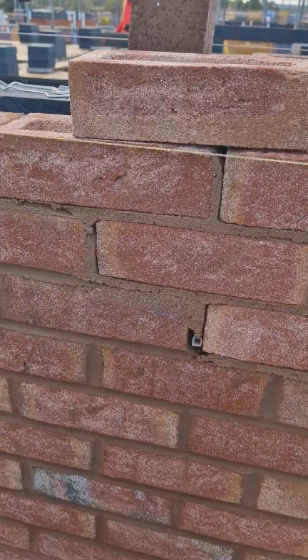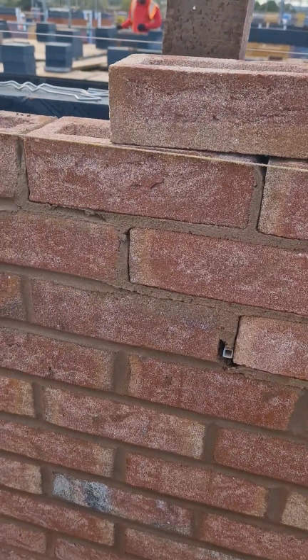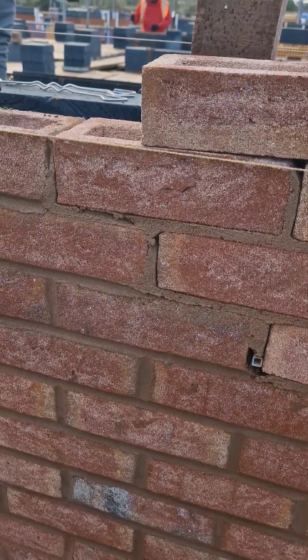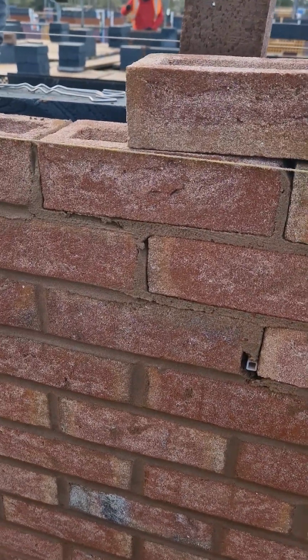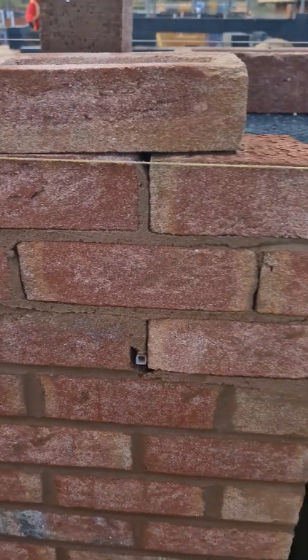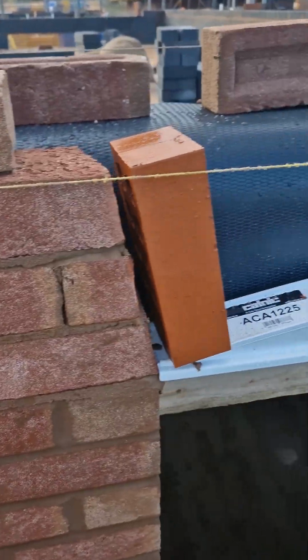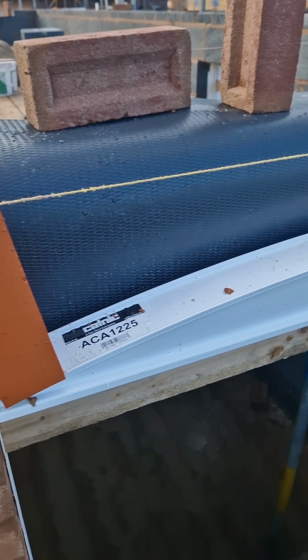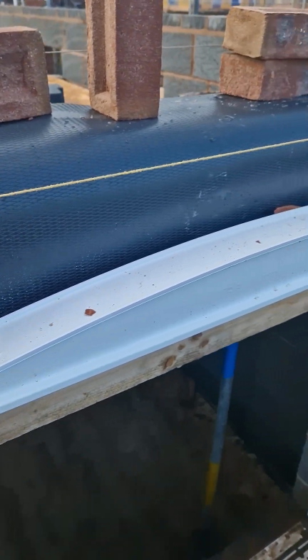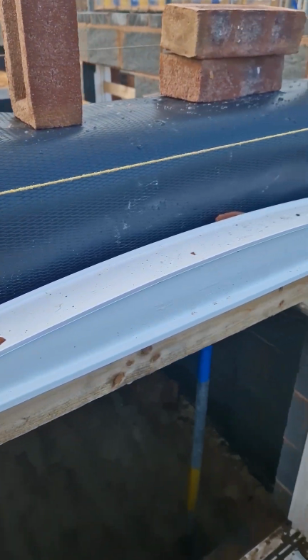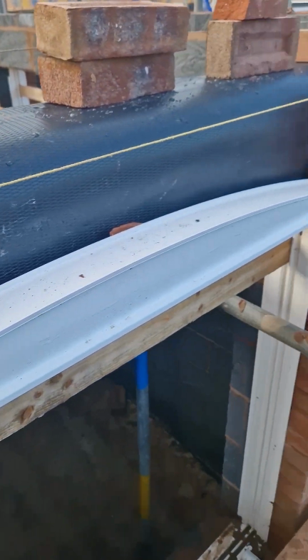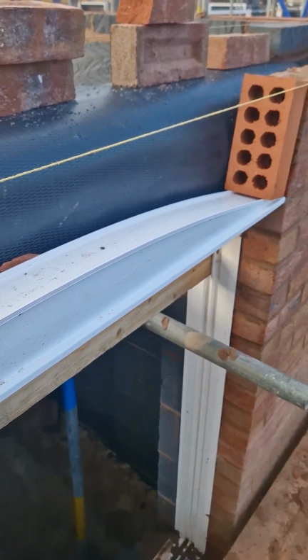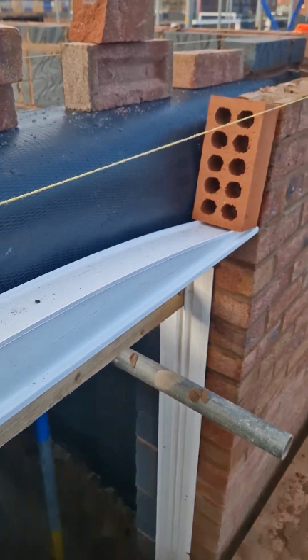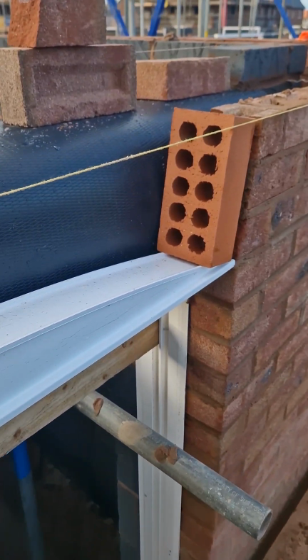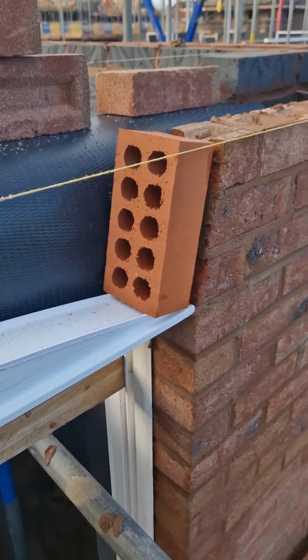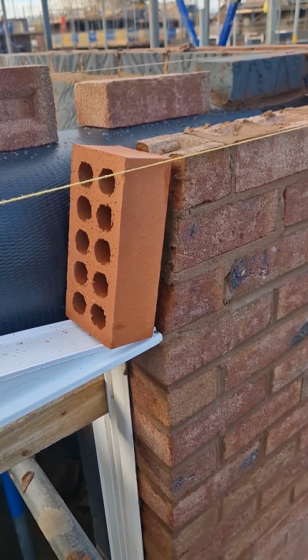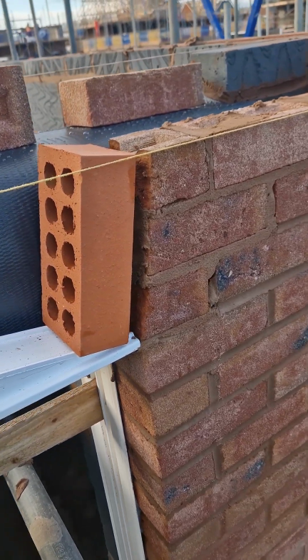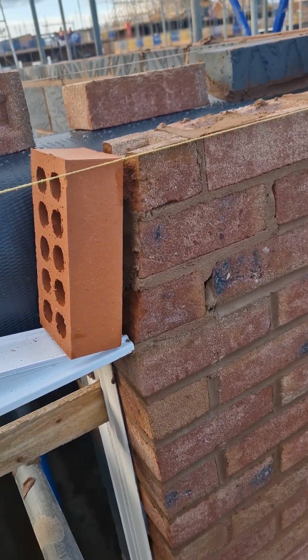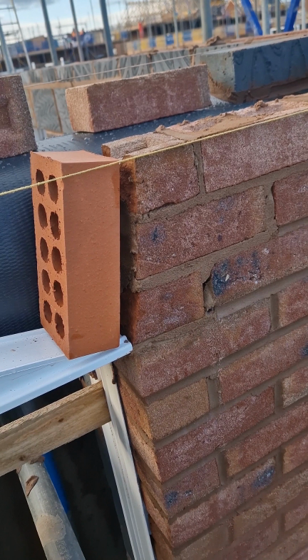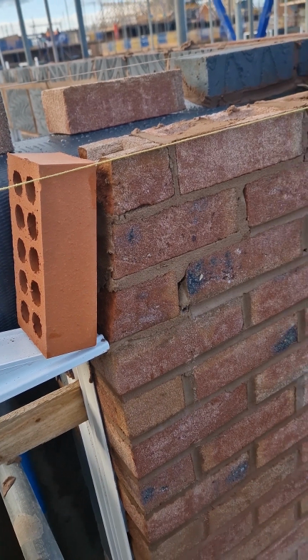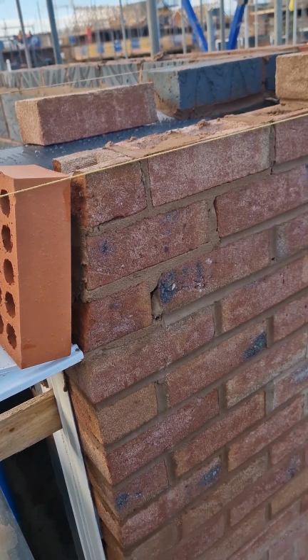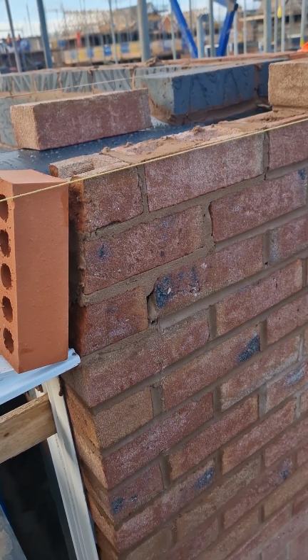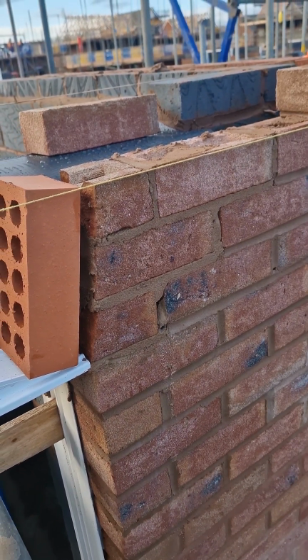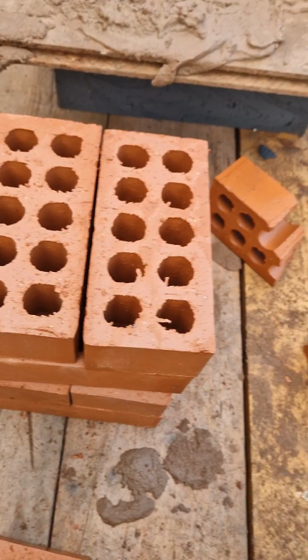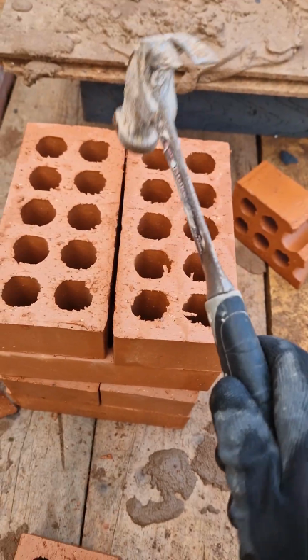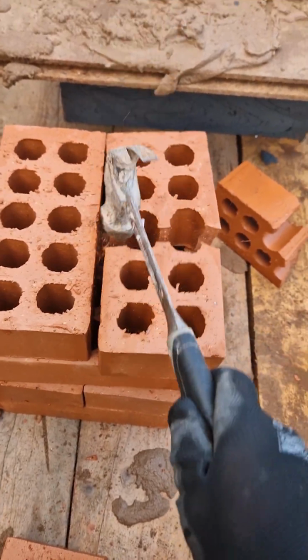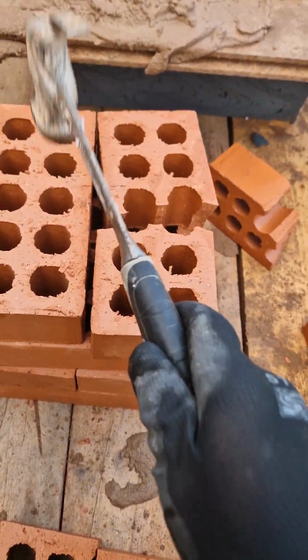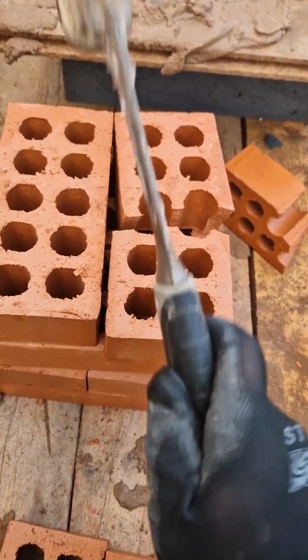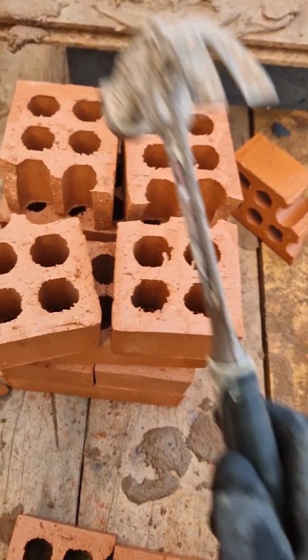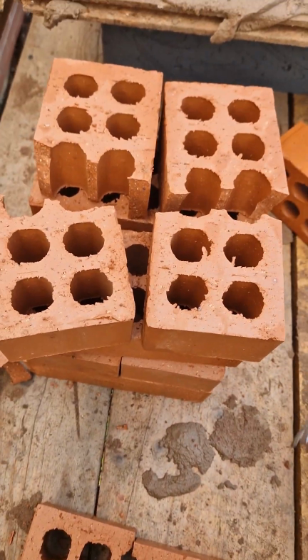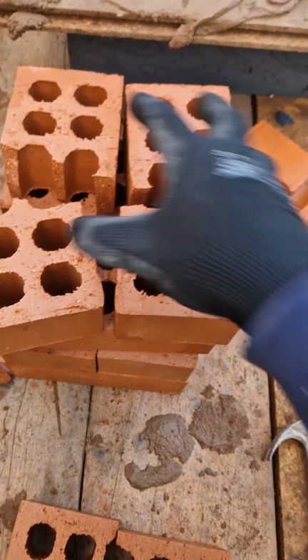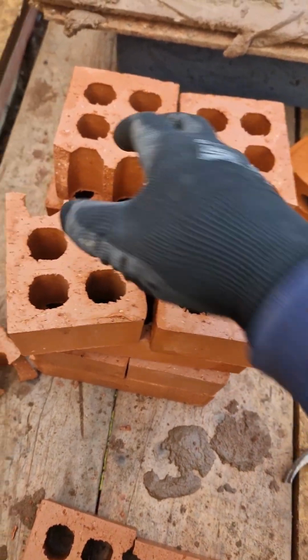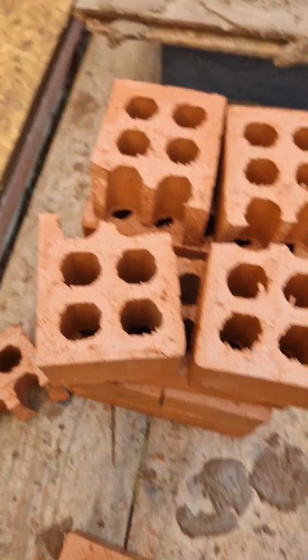Next you're going to cut up either side of your arch using a brick on the arch to give you your form. Then you're going to break some holes just like this.